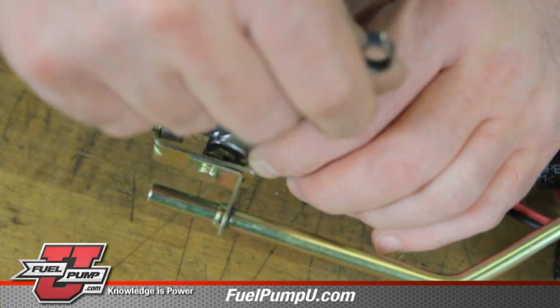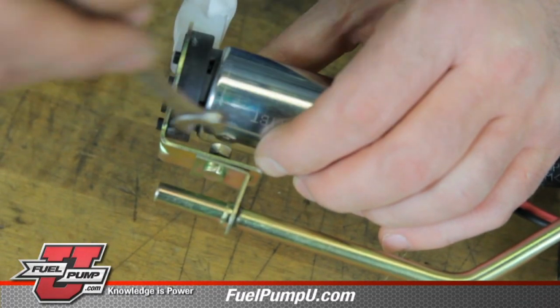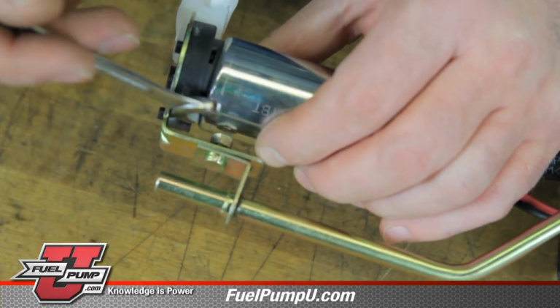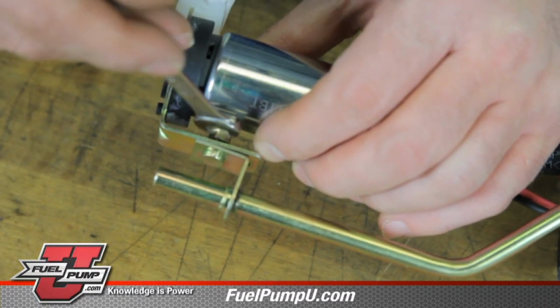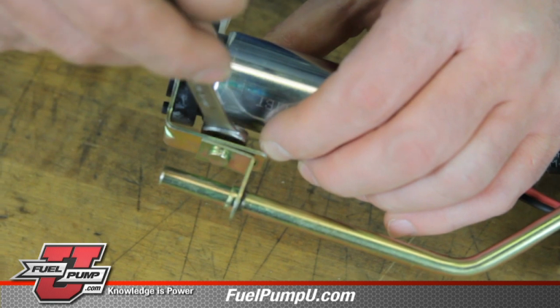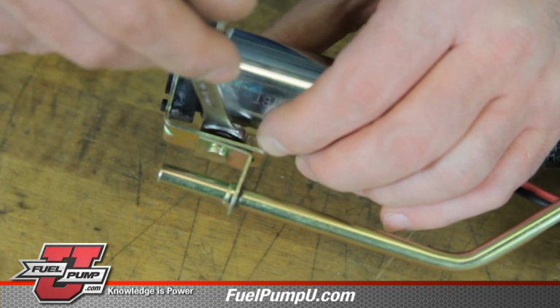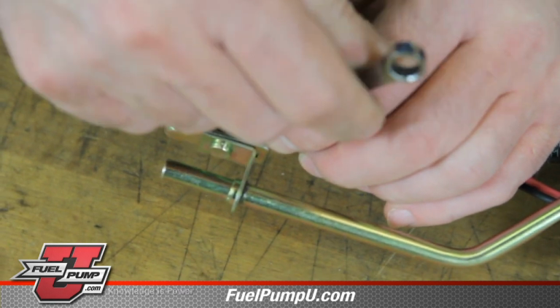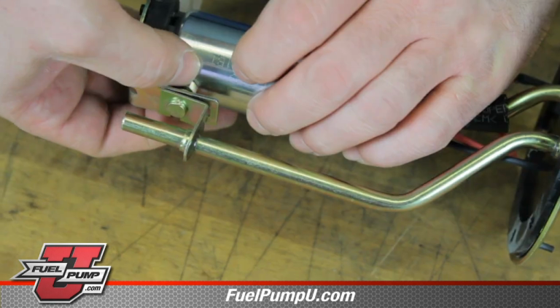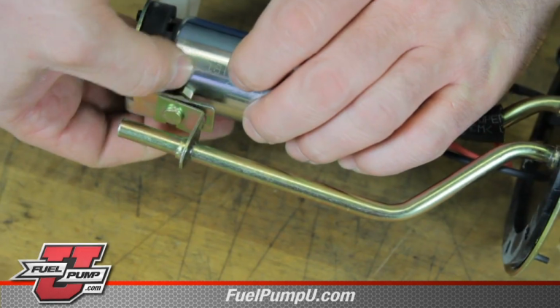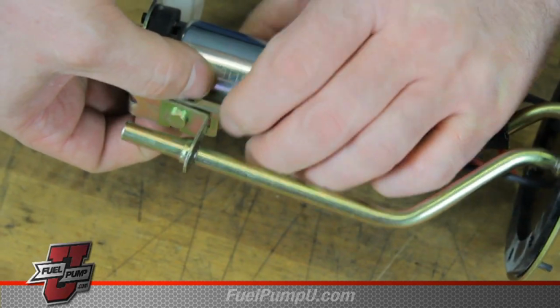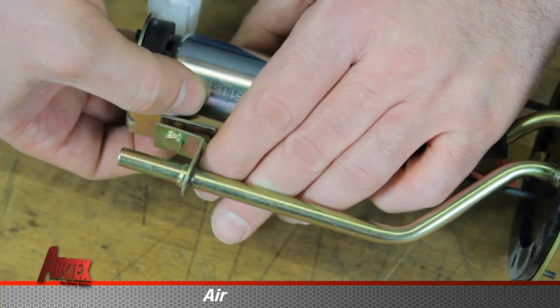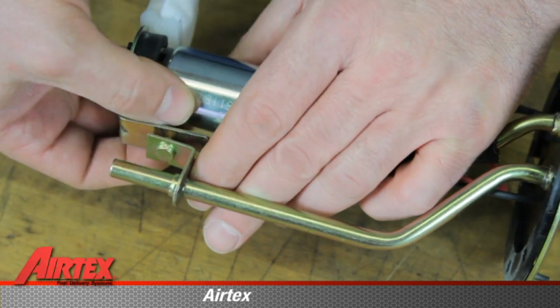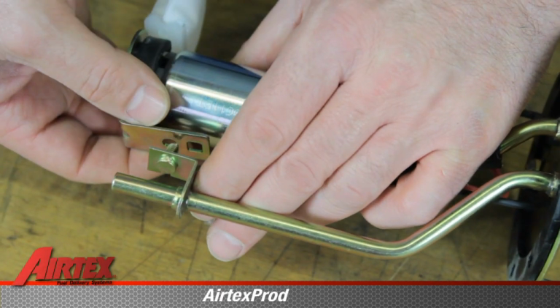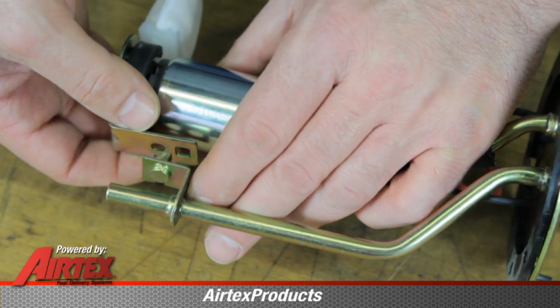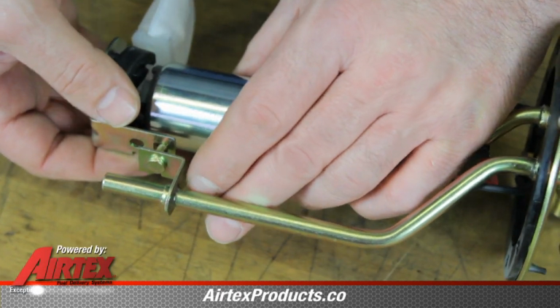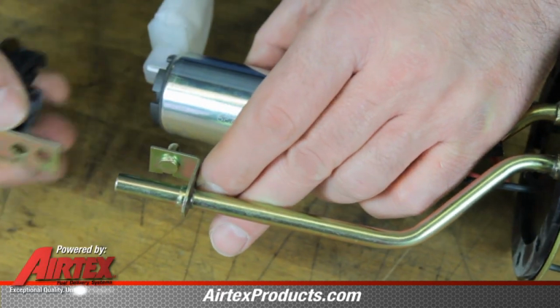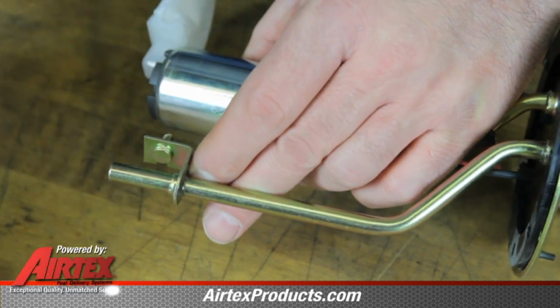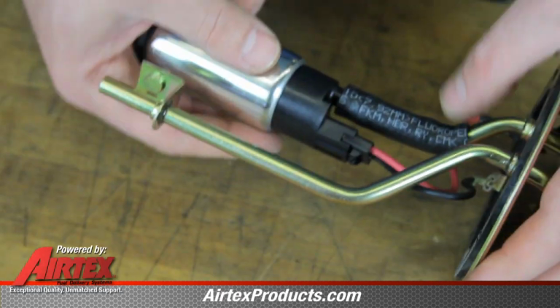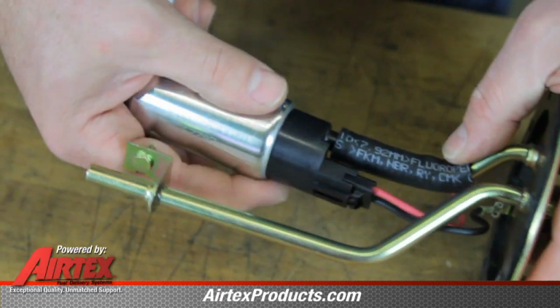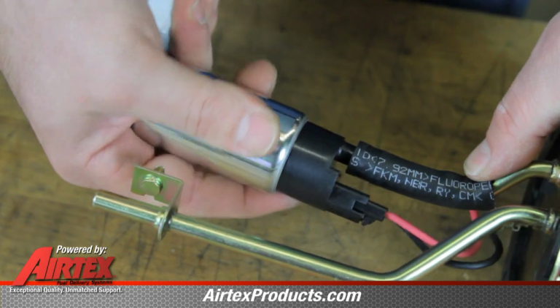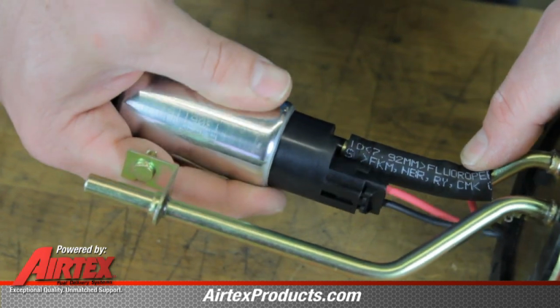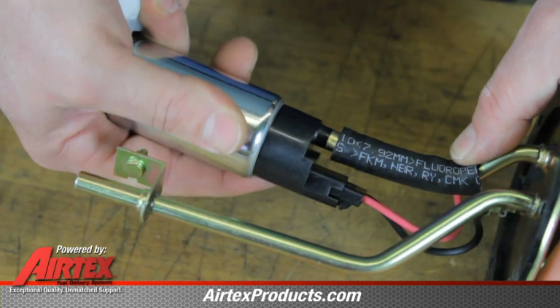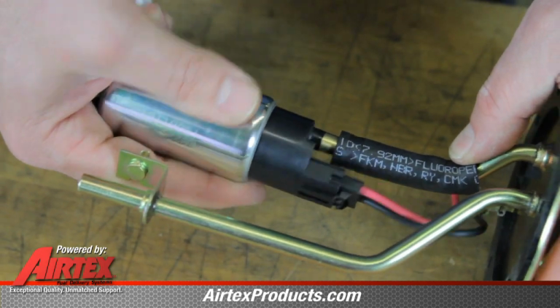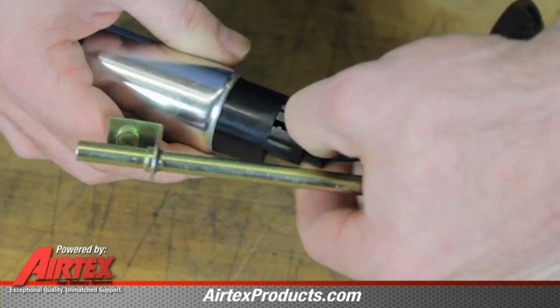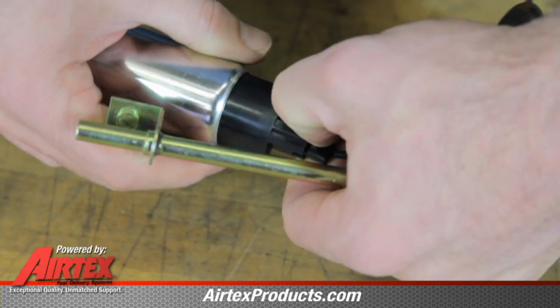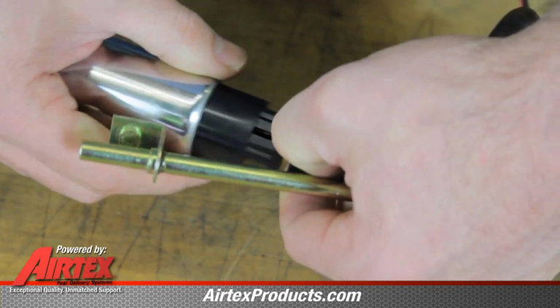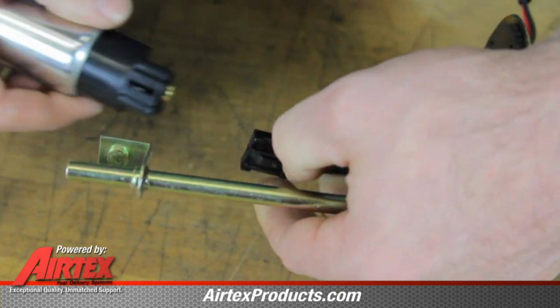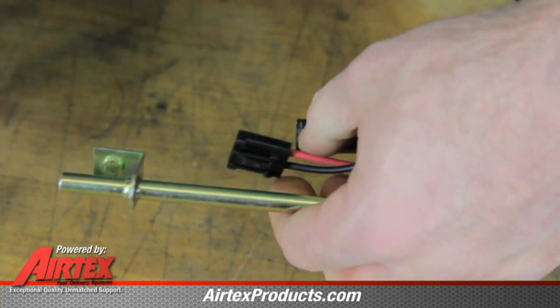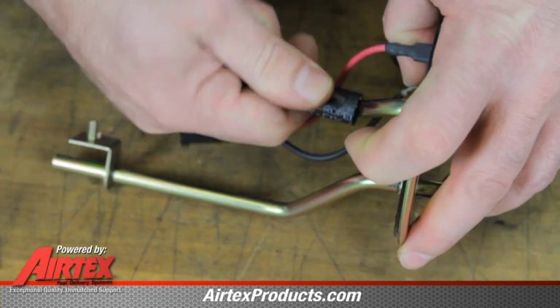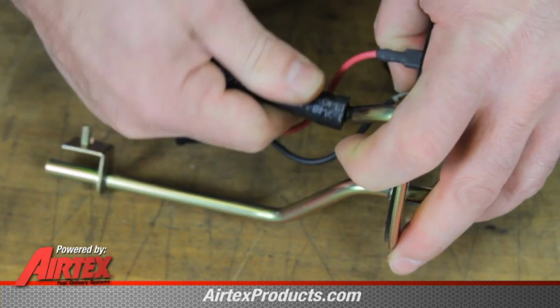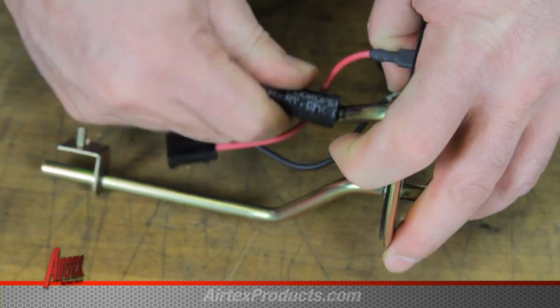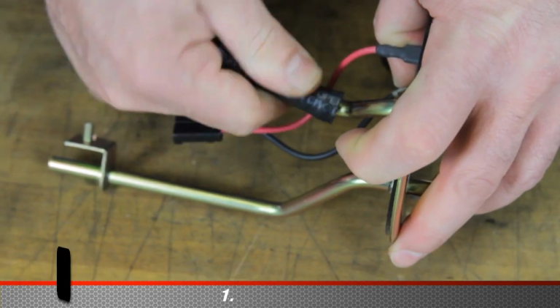We'll remove this retaining bolt here — this actually holds the bottom of the fuel pump. Pull the pump out, remove the electrical connector, and we'll remove the old hose.